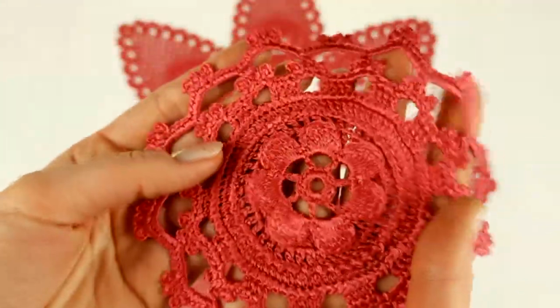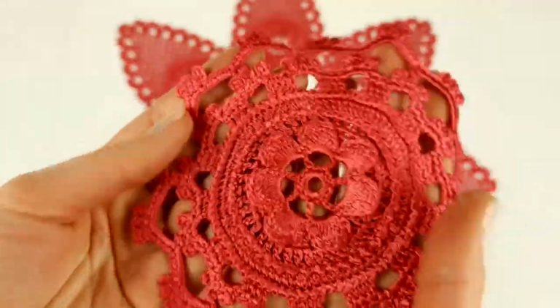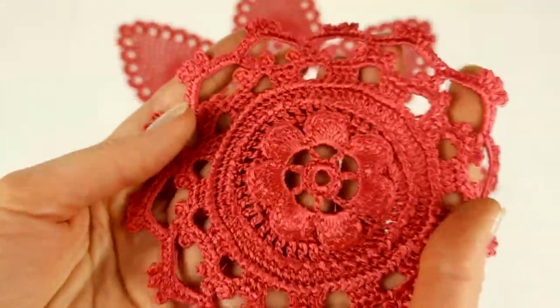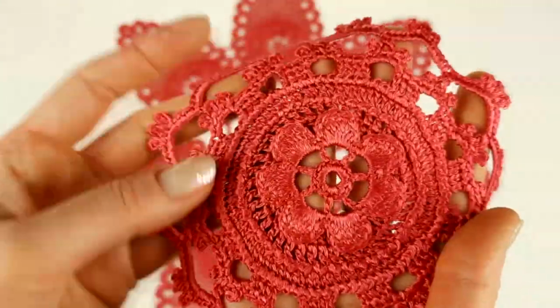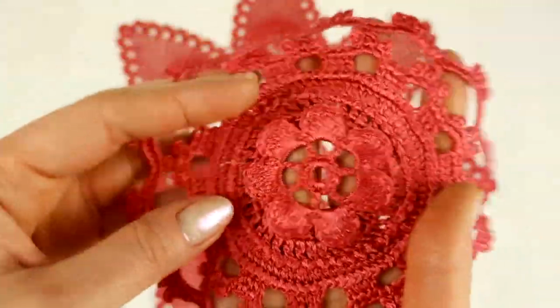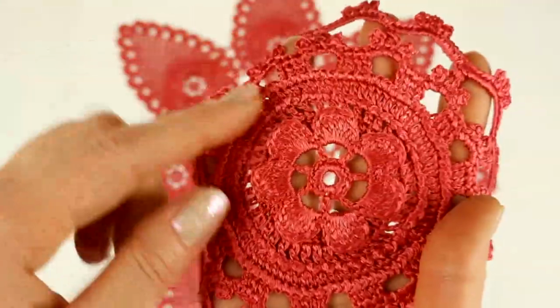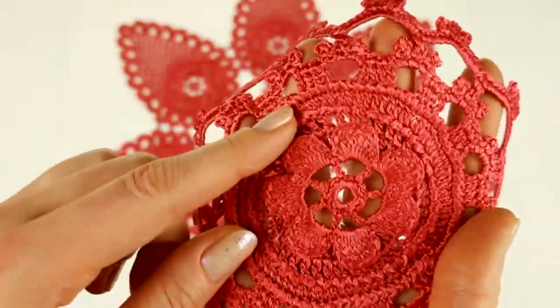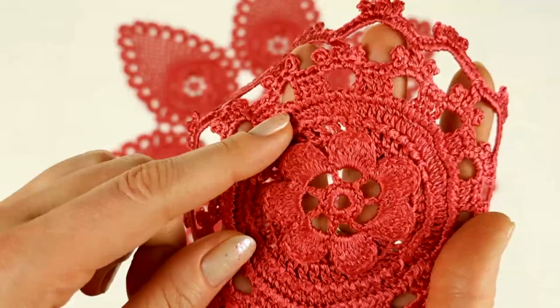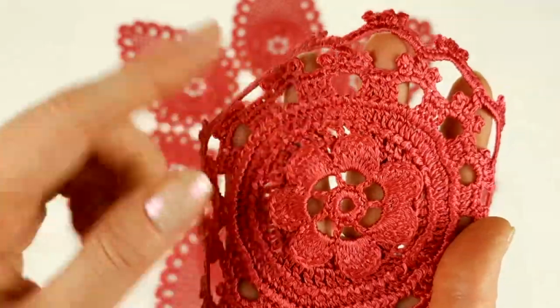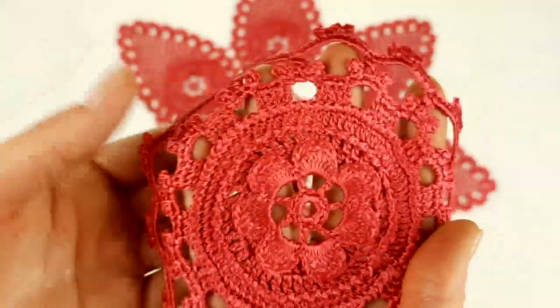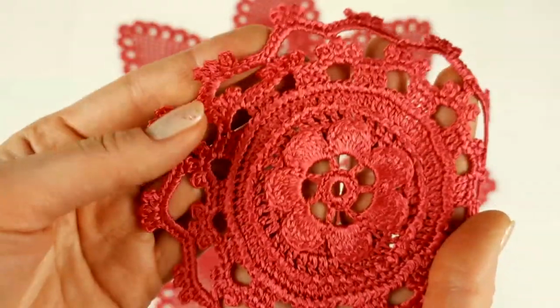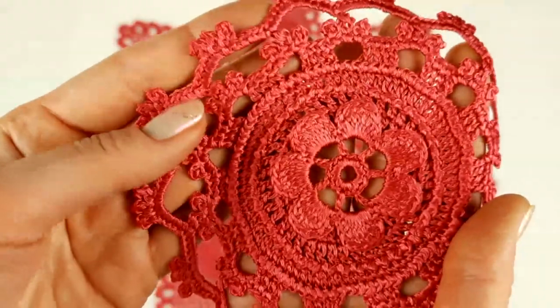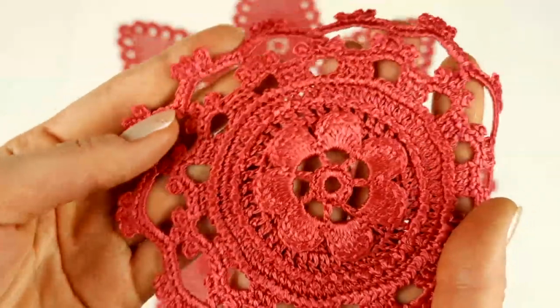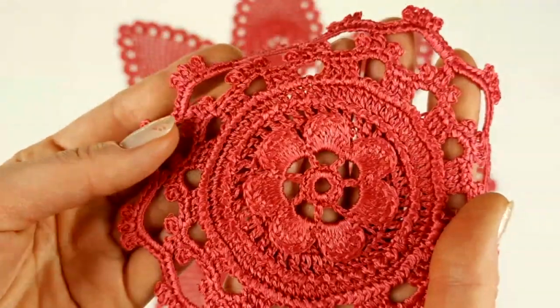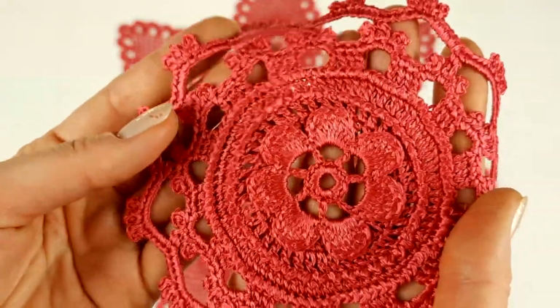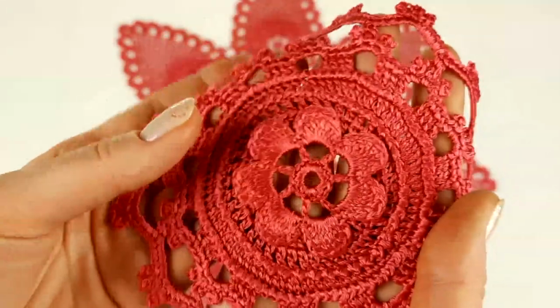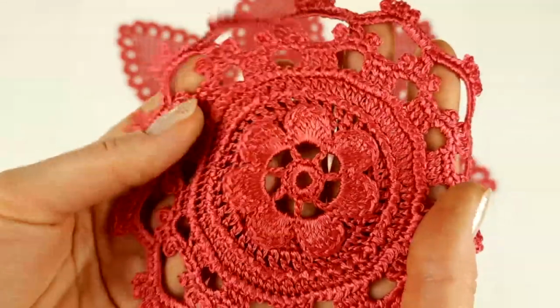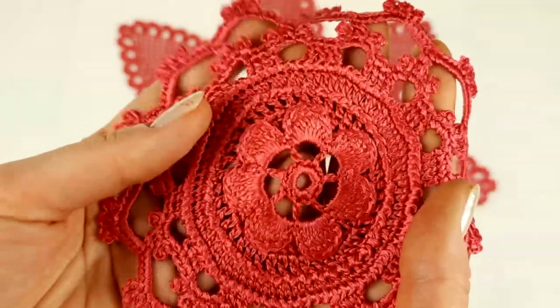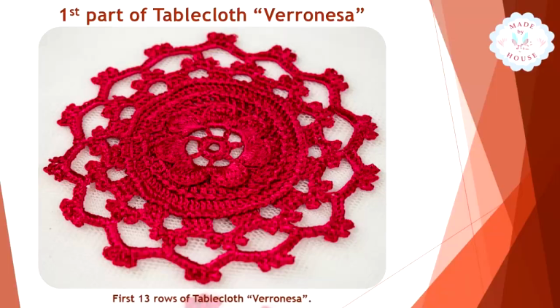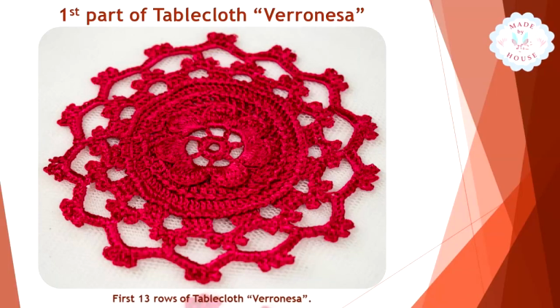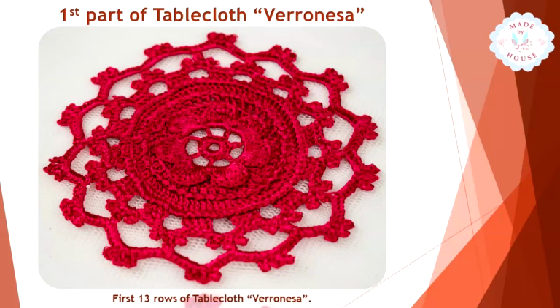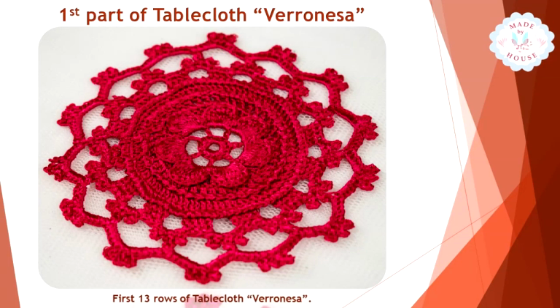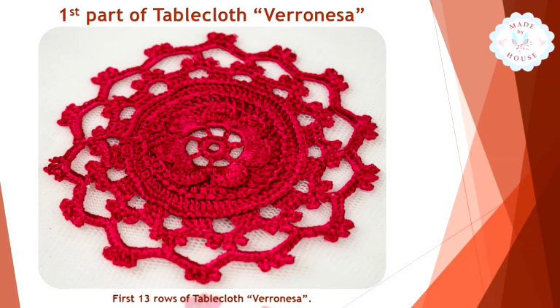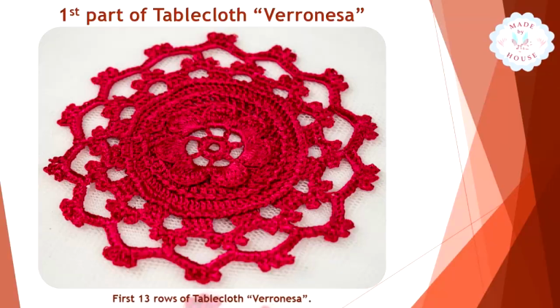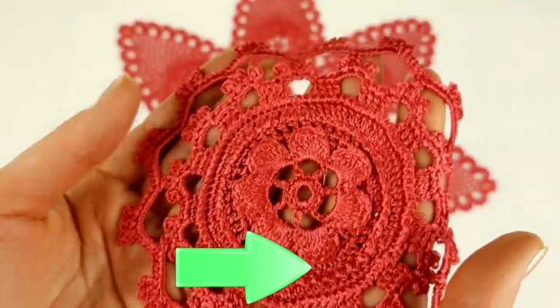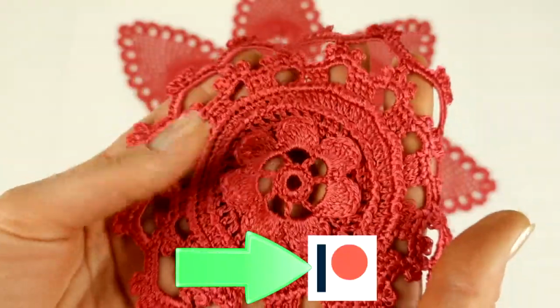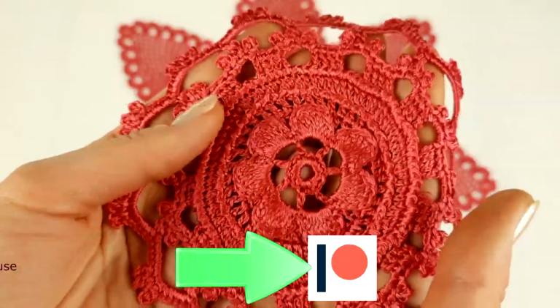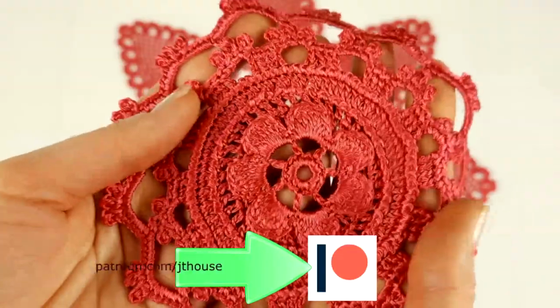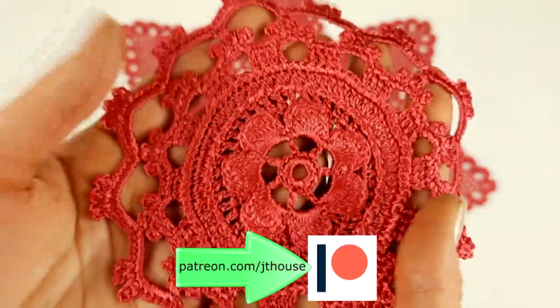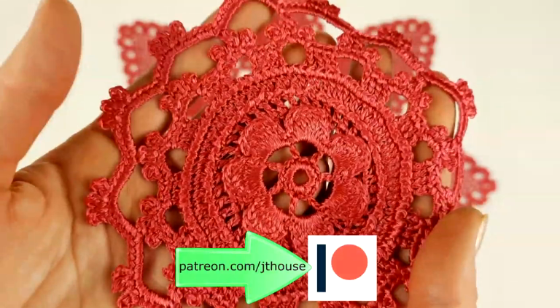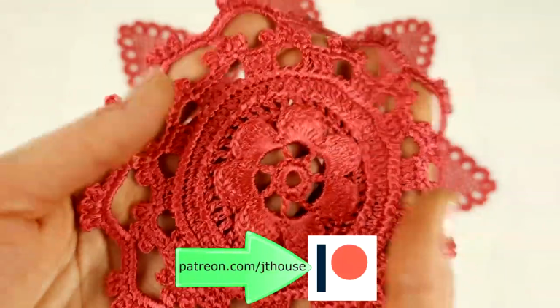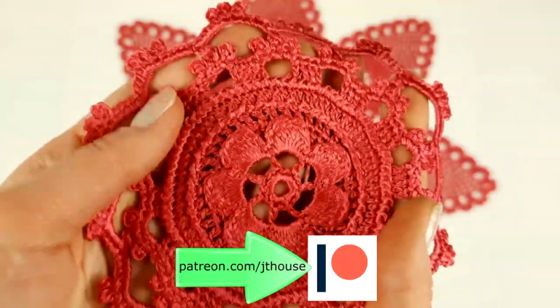We learned how to make each stitch. I showed everything slowly, step by step. This video tutorial is available at the JT House Patreon page right now.